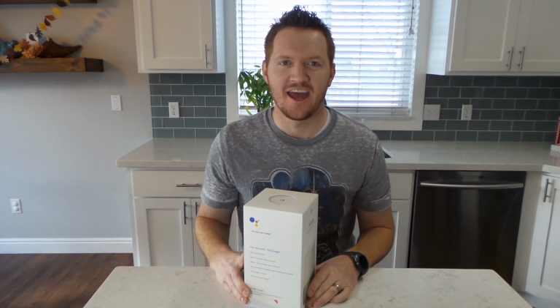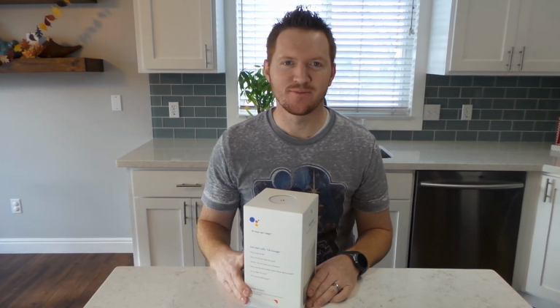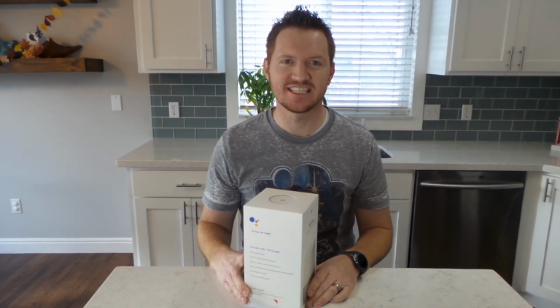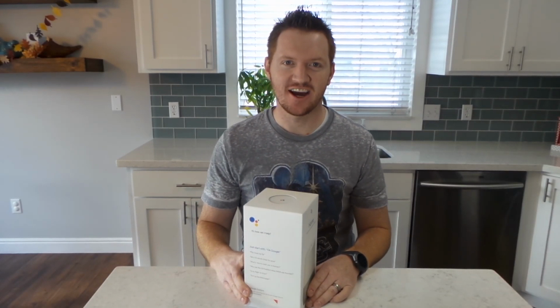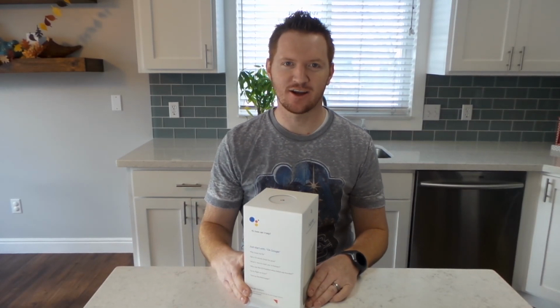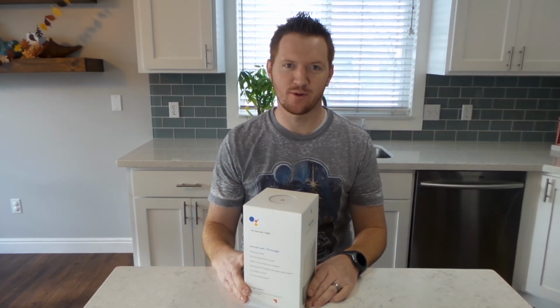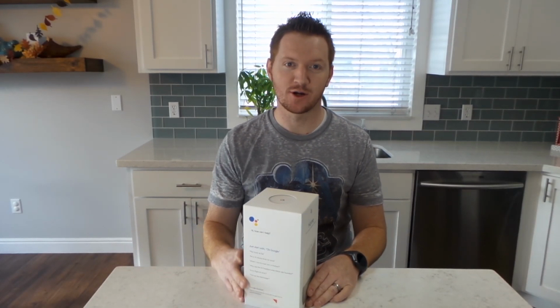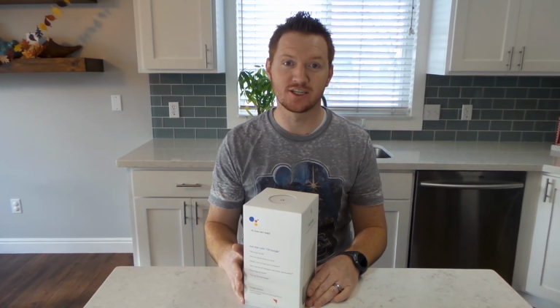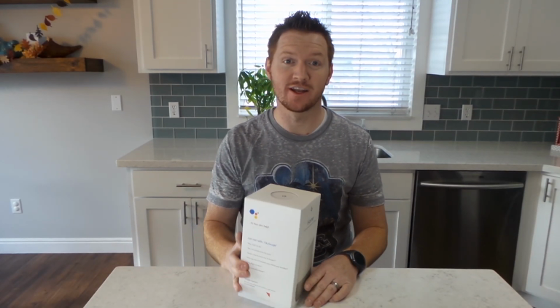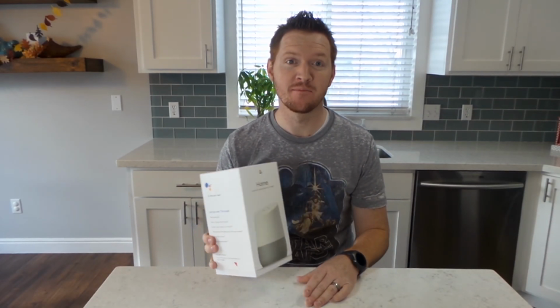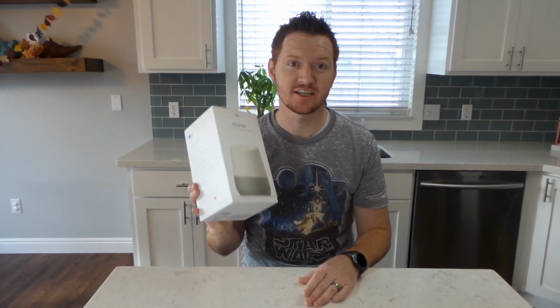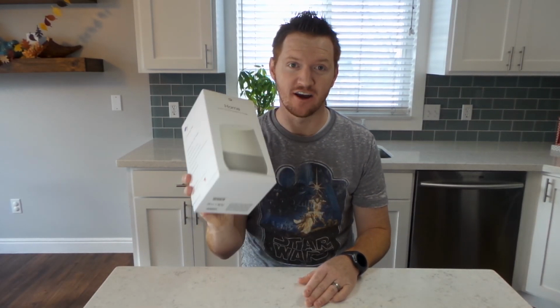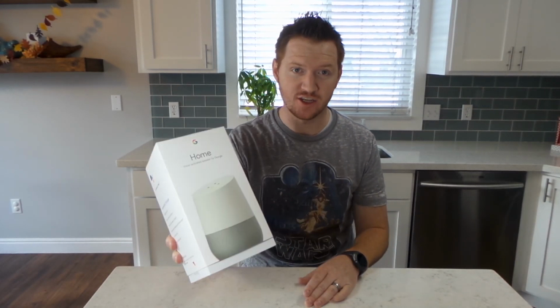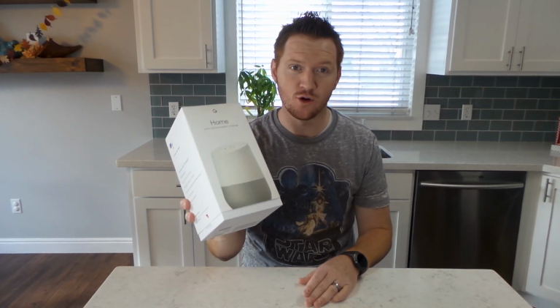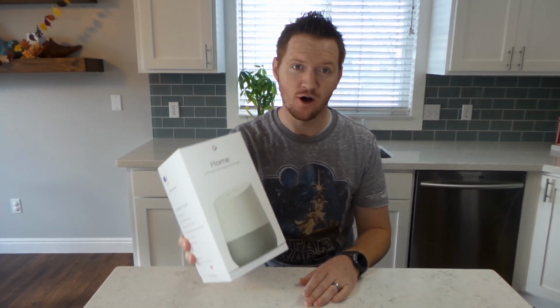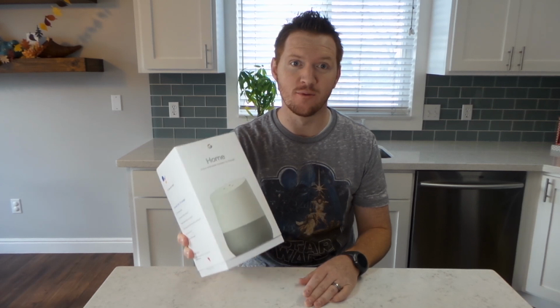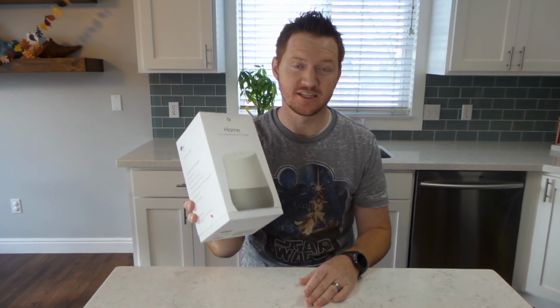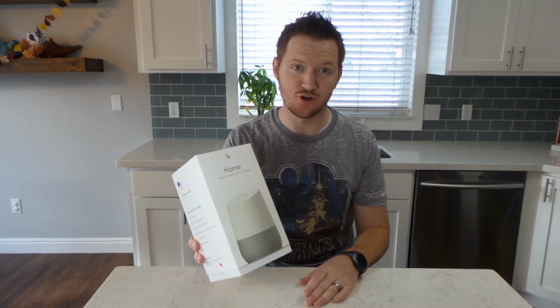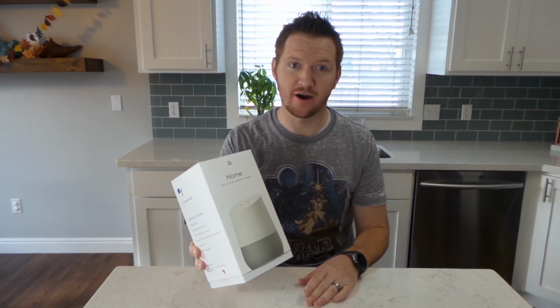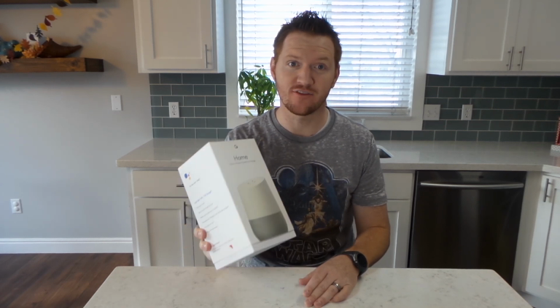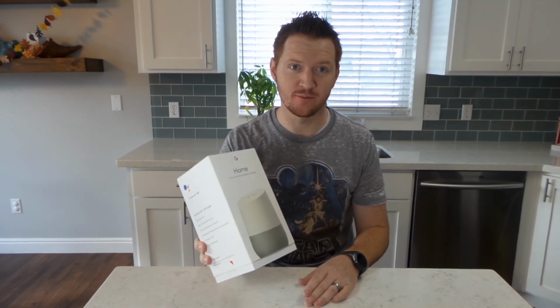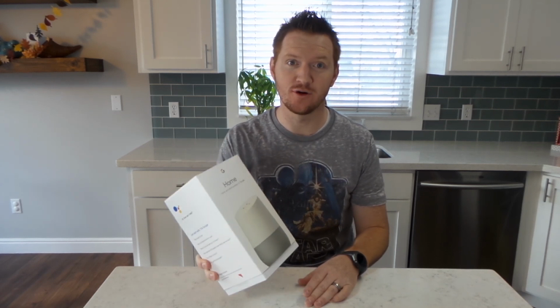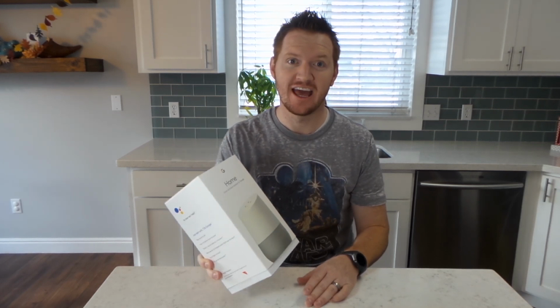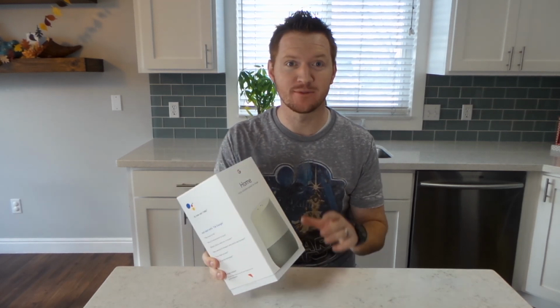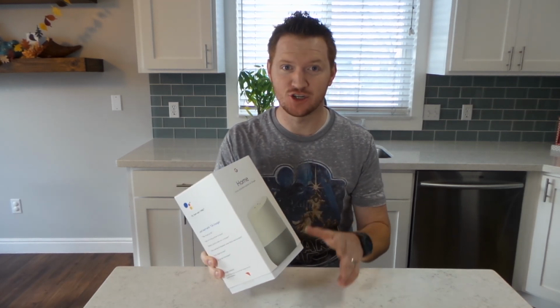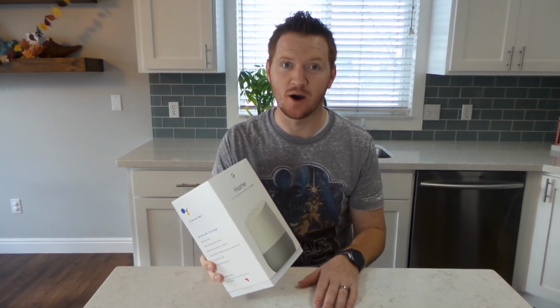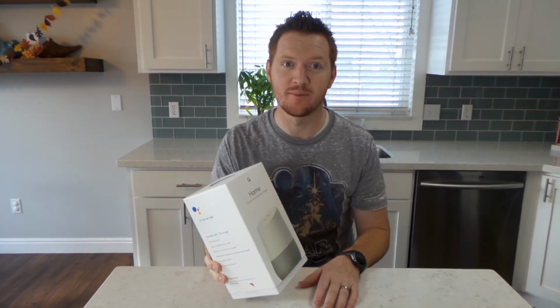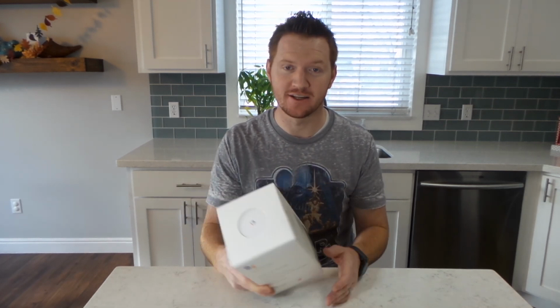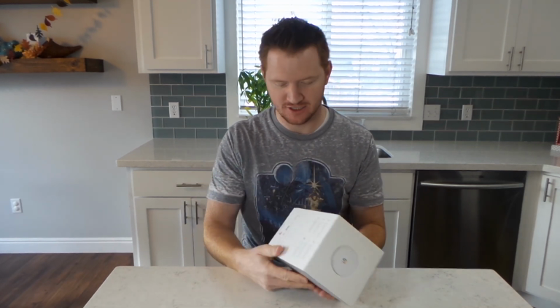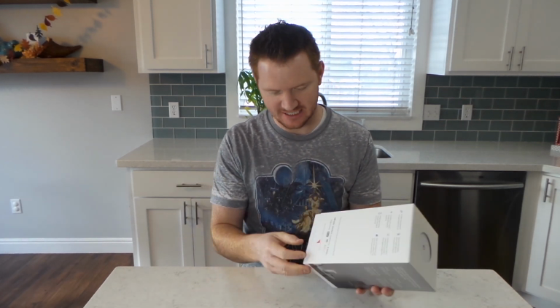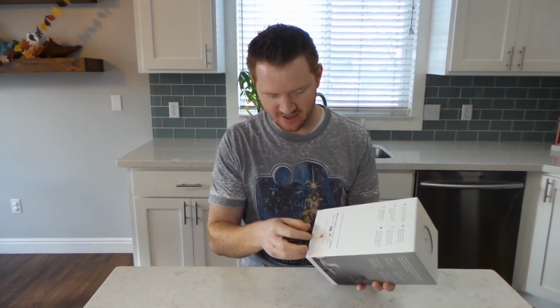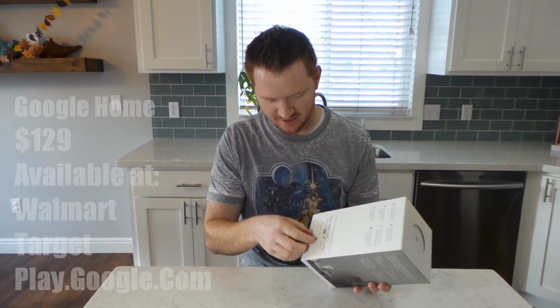Hey everybody, today on Tech with Brett we're going to do an unboxing of the Google Home. This is a new product from Google and I'm going to show you all about it. So let's dive in here.